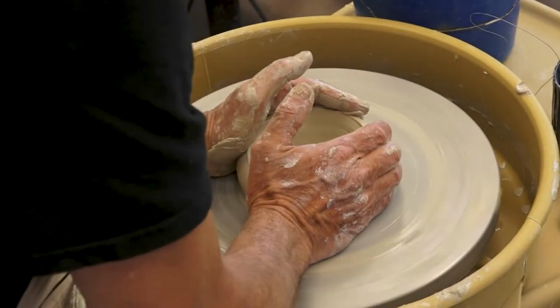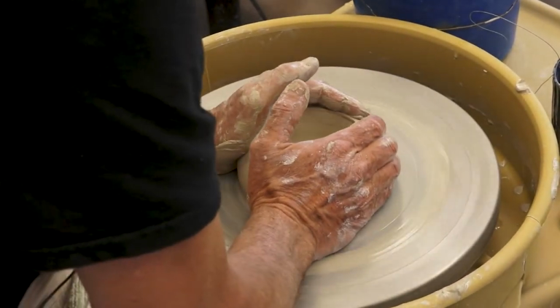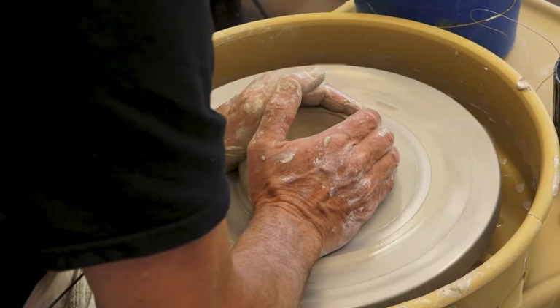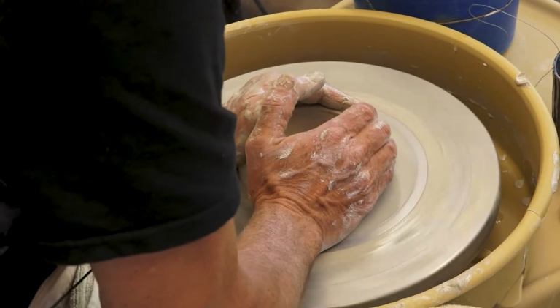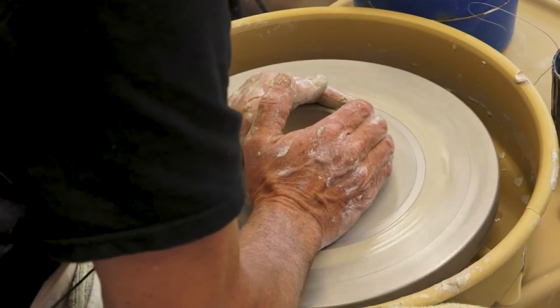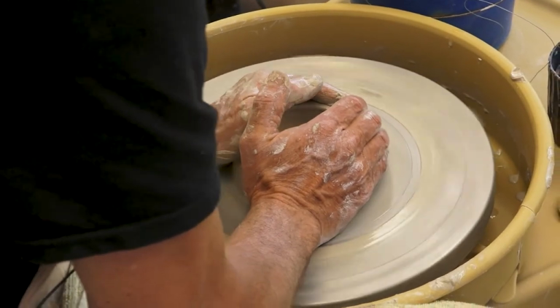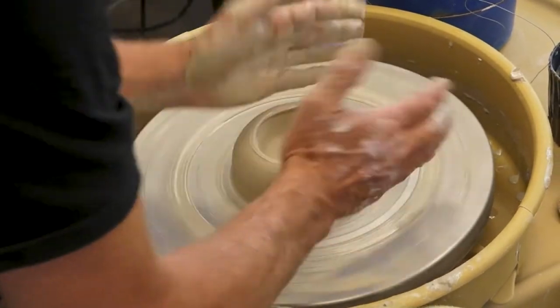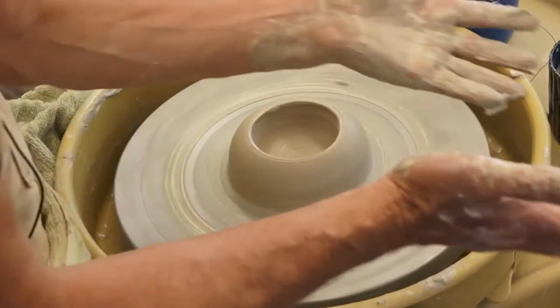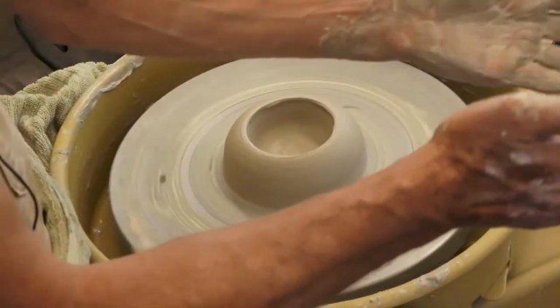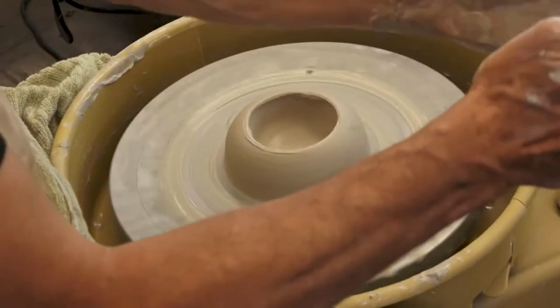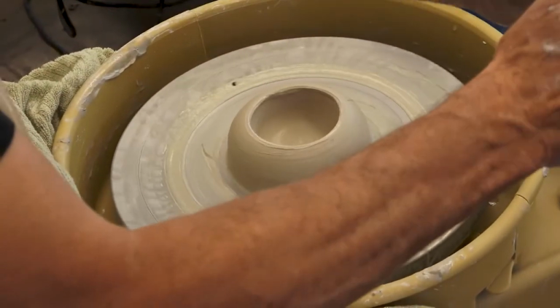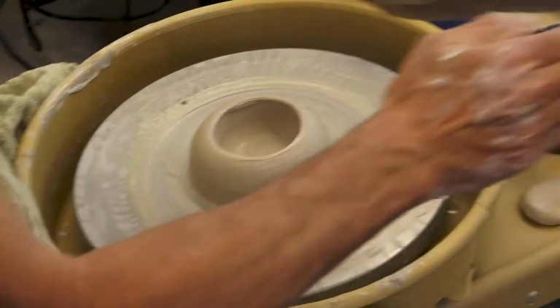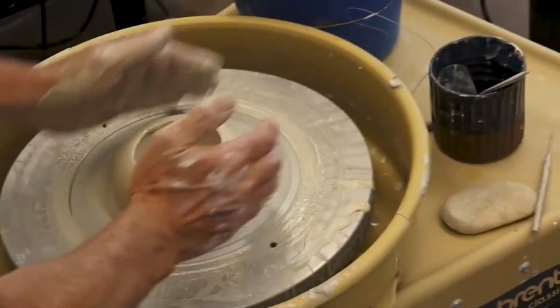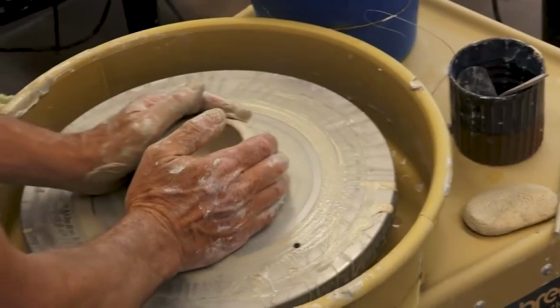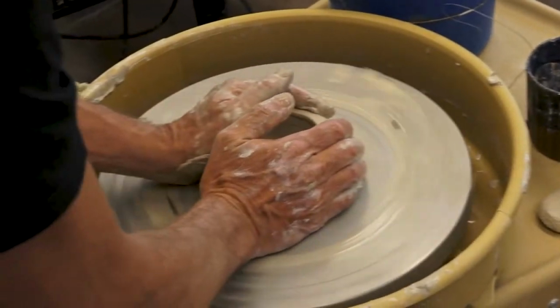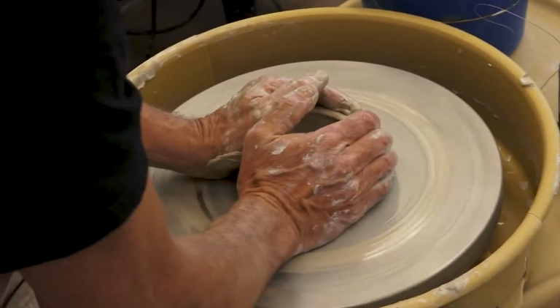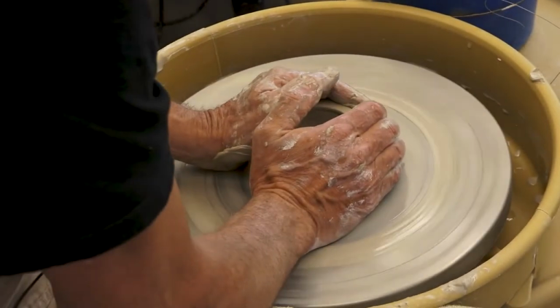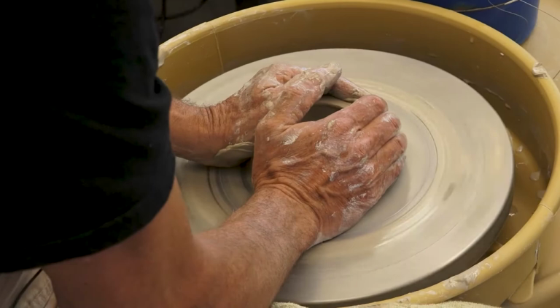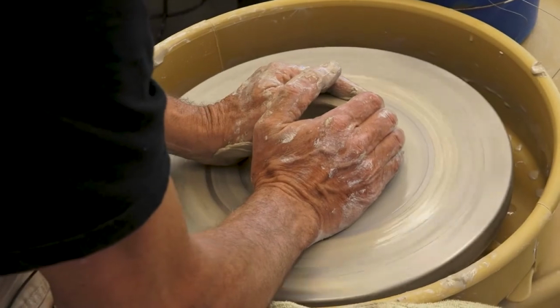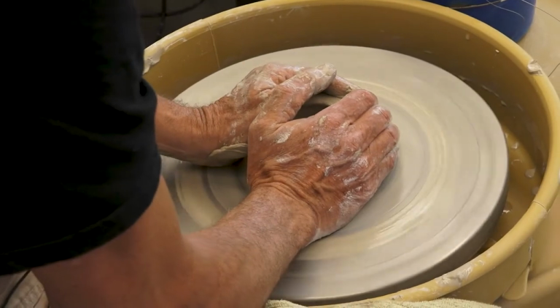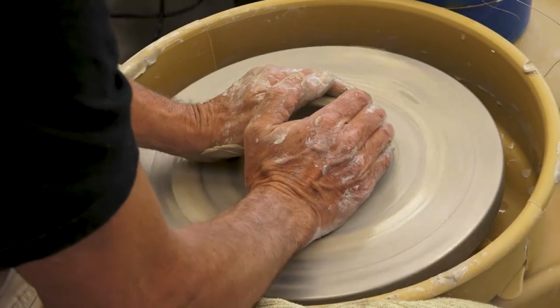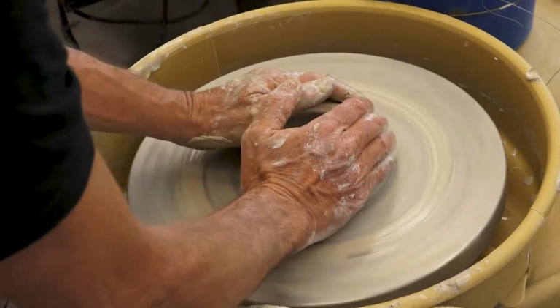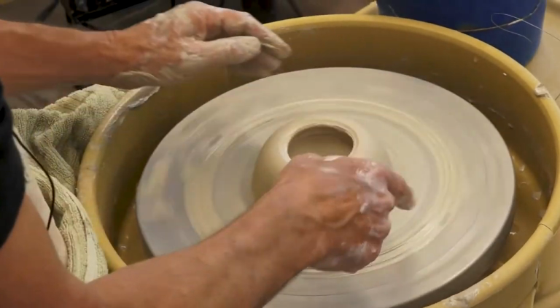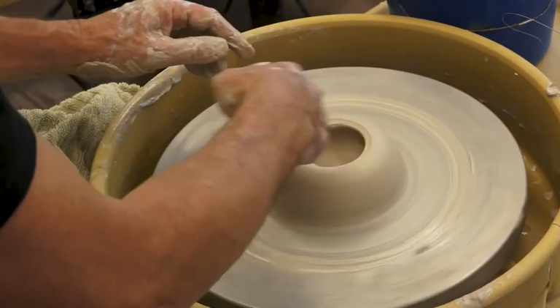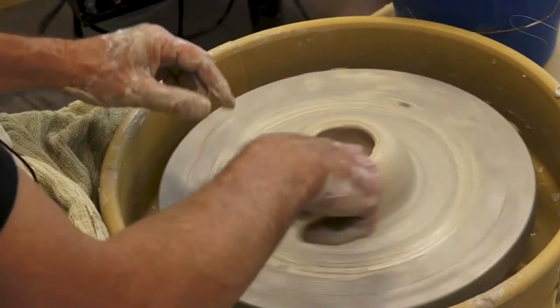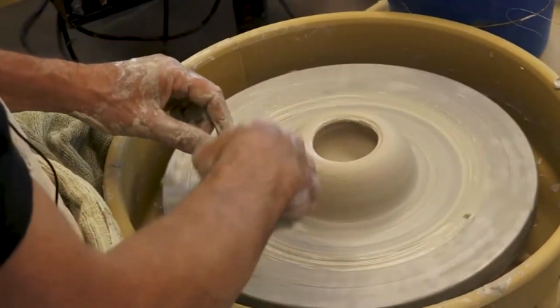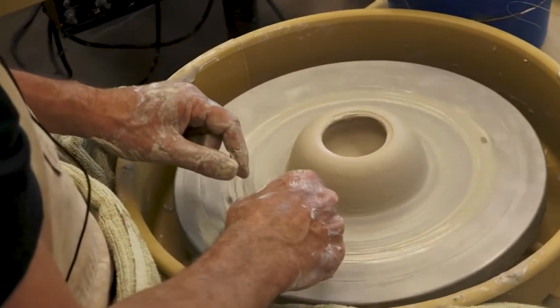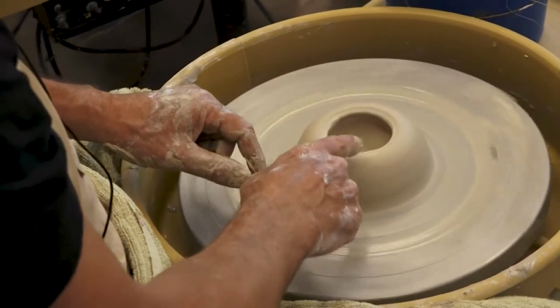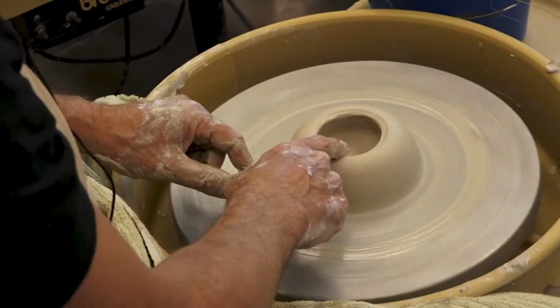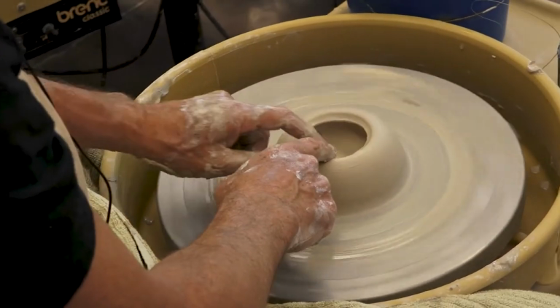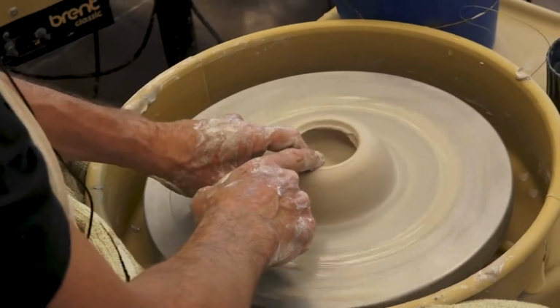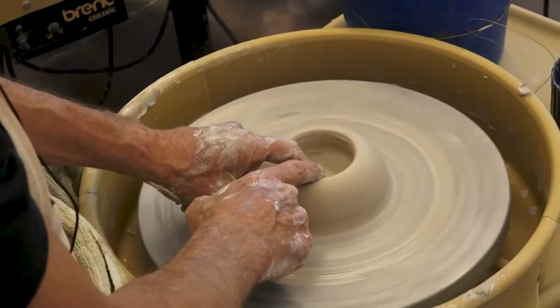Collaring is what it sounds like. You're gathering up the clay with your hands and making that gumdrop shape again, only now it has an opening.